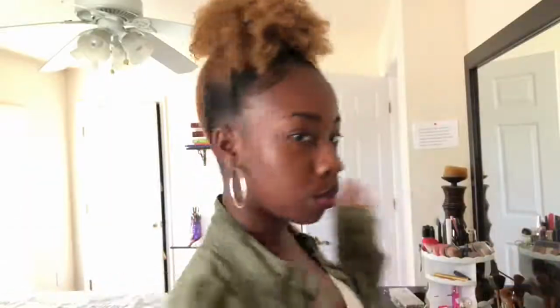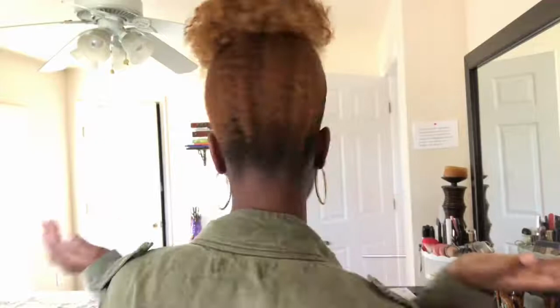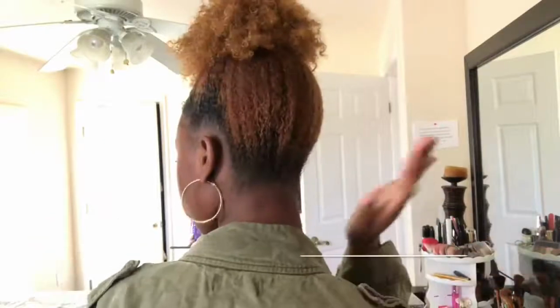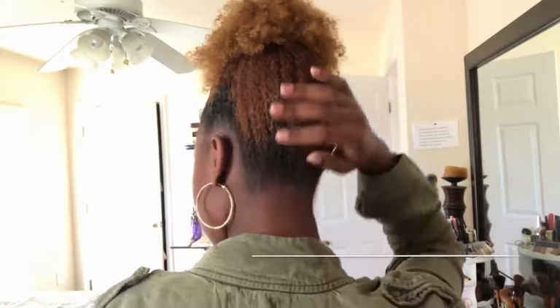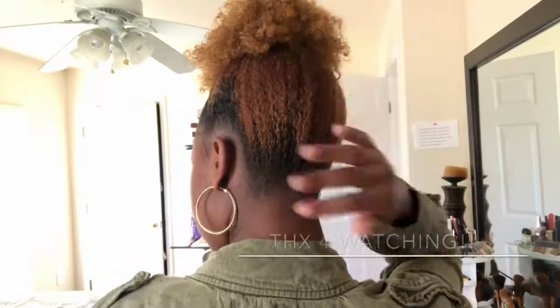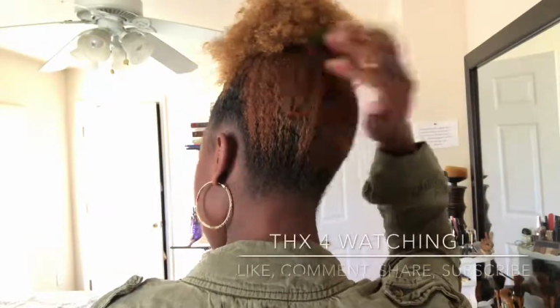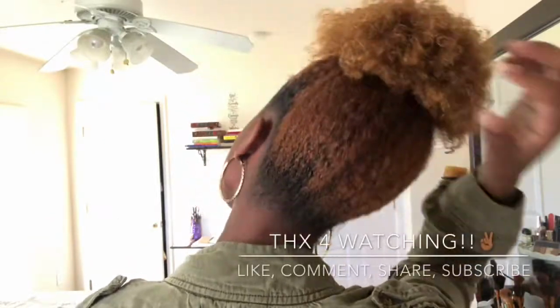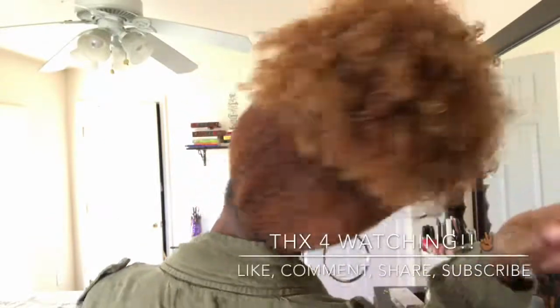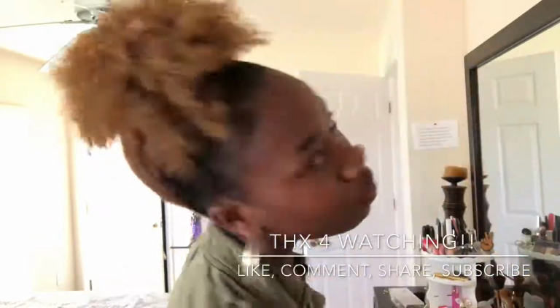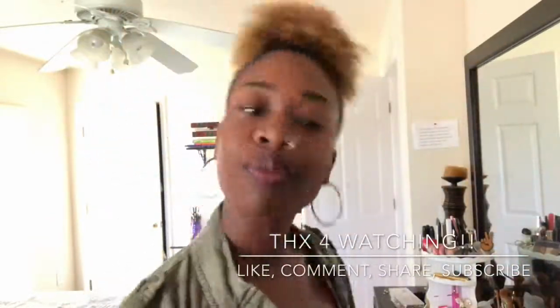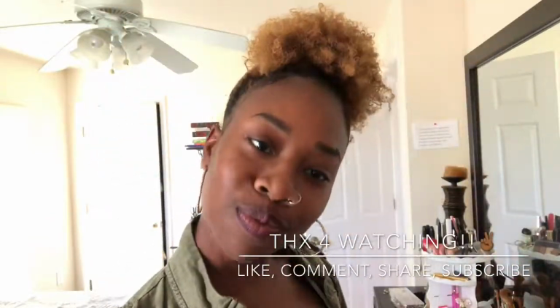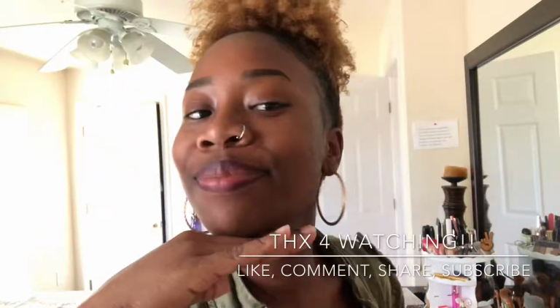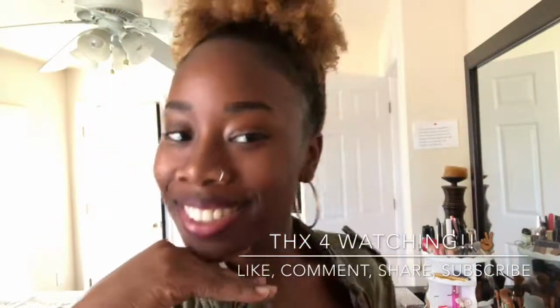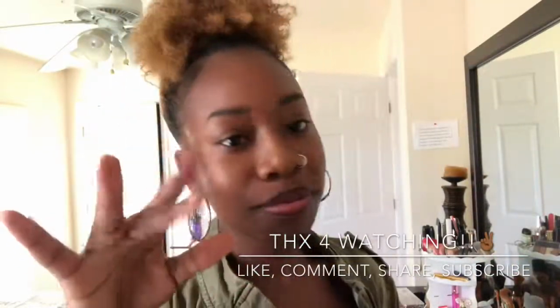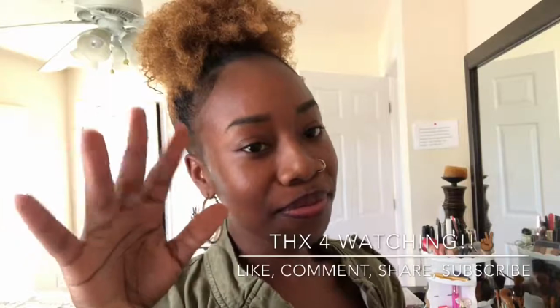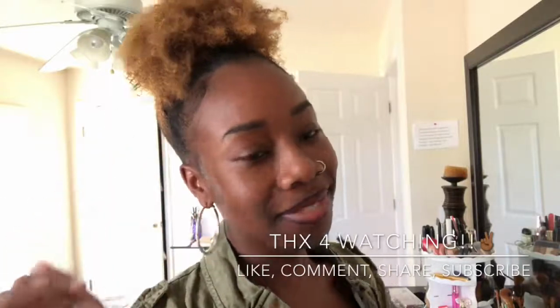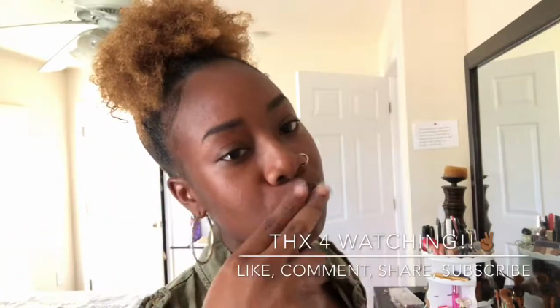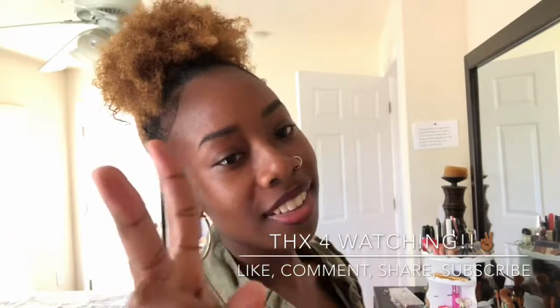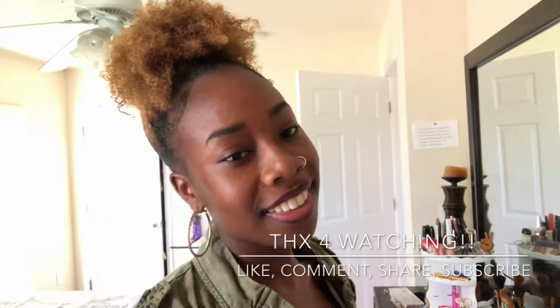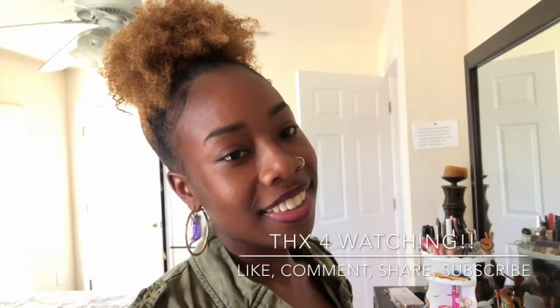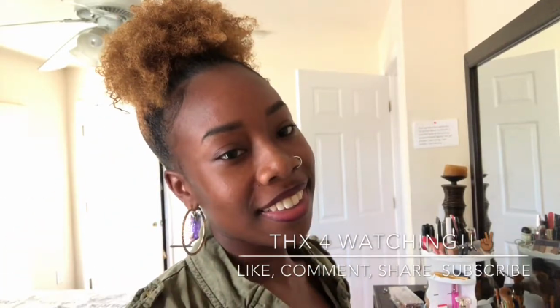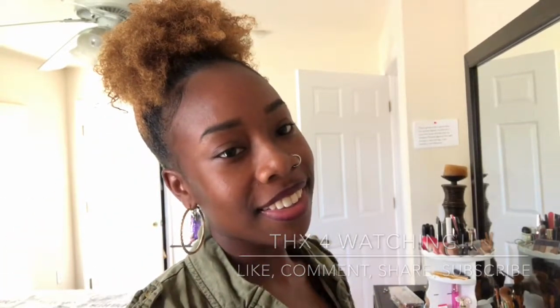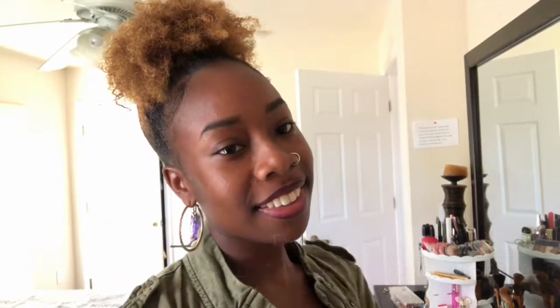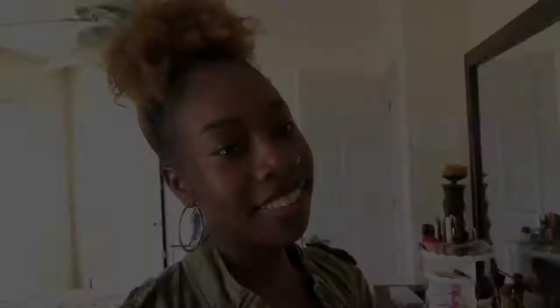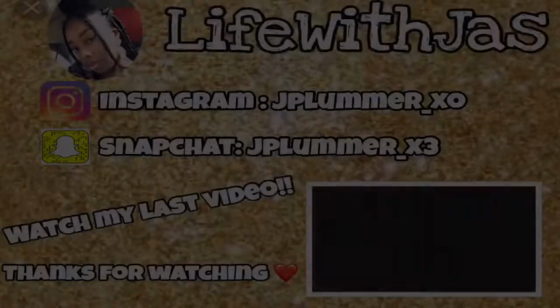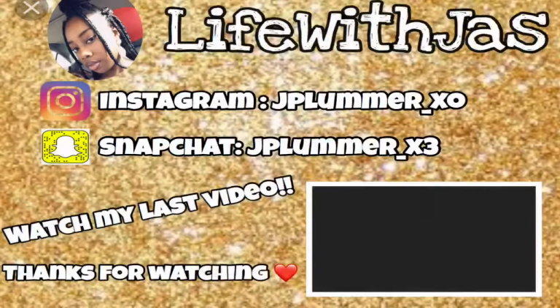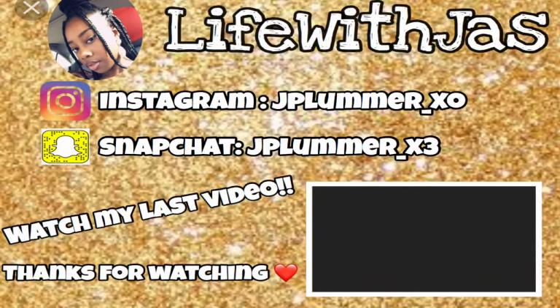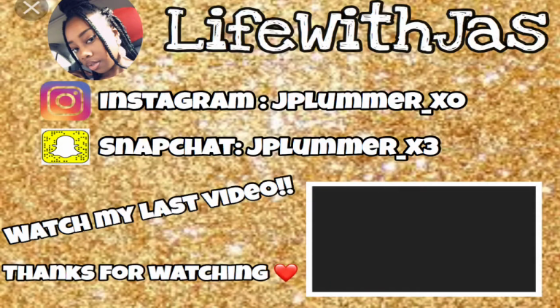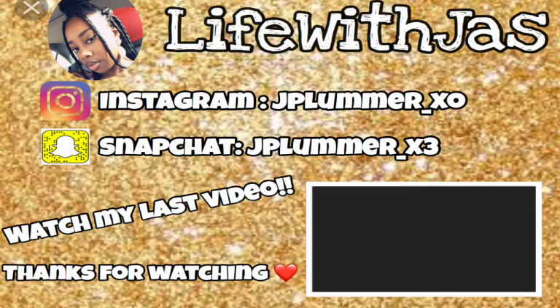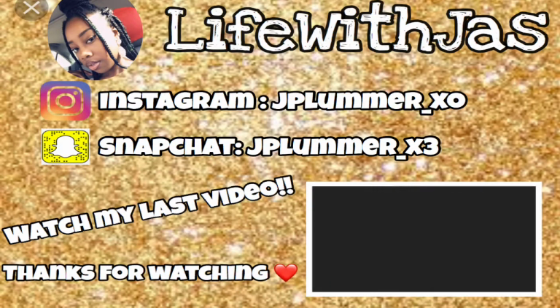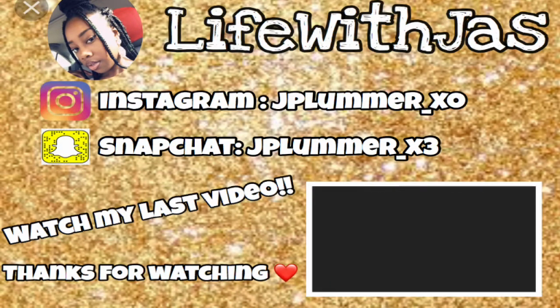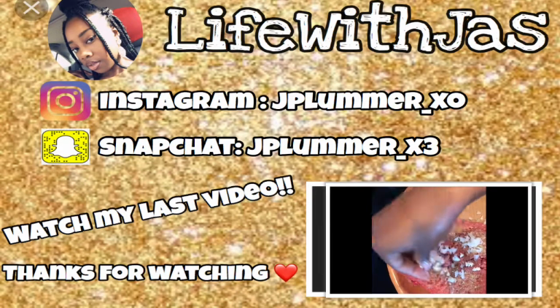This is the finished product with my clothes on, my hoops back in, my lips done. I hope you guys enjoyed this video — please let me know if you decide to try this, comment, subscribe, share. I'll see you next time!